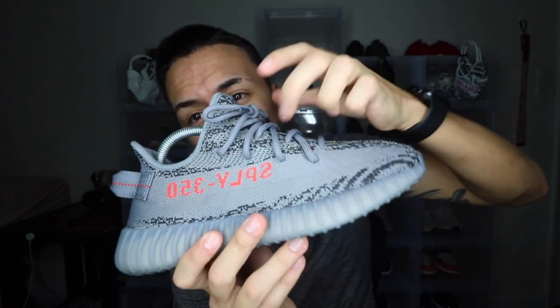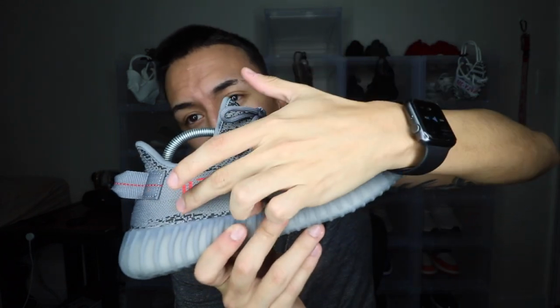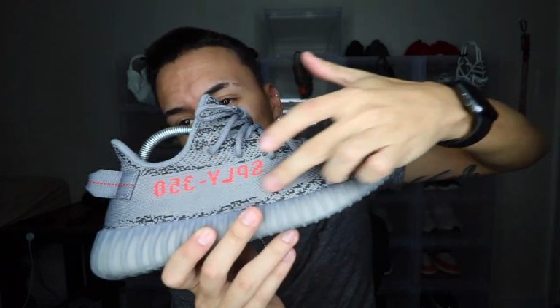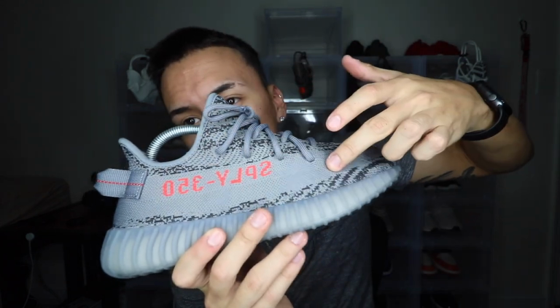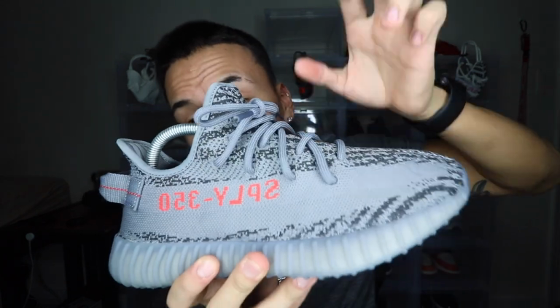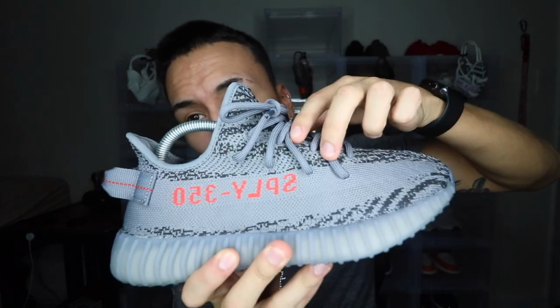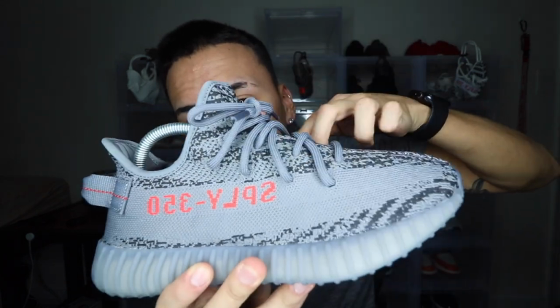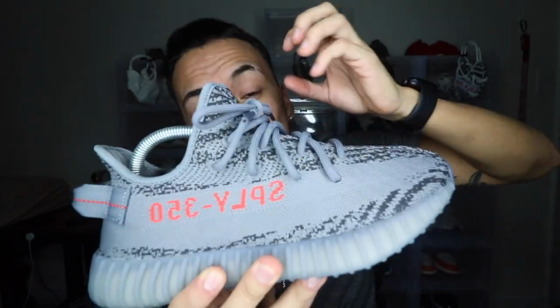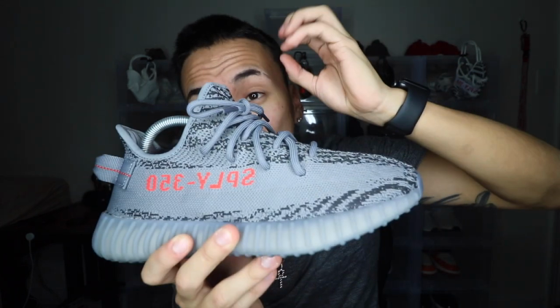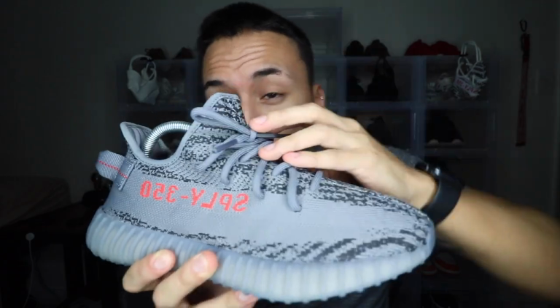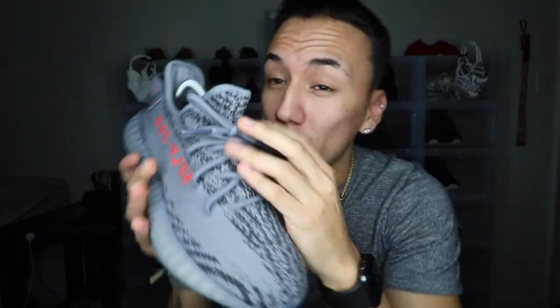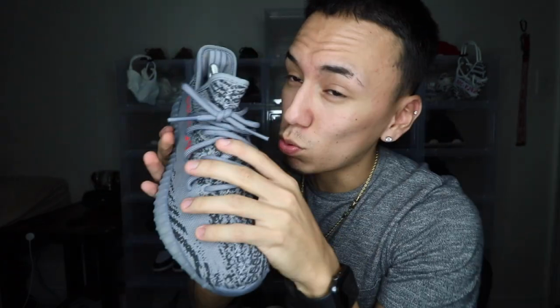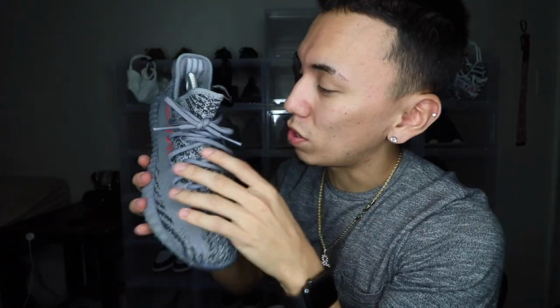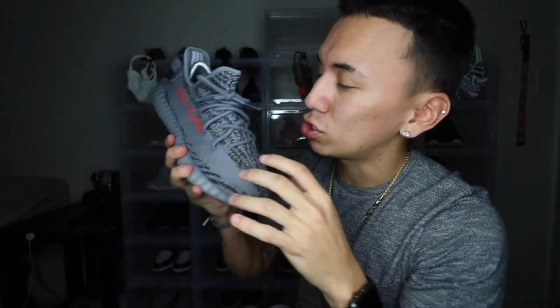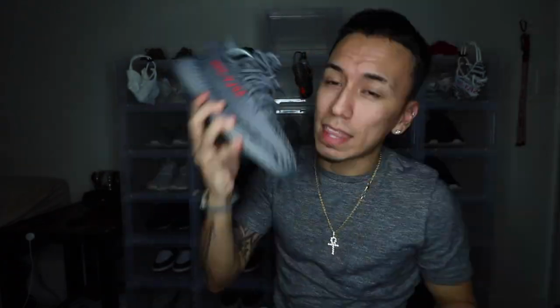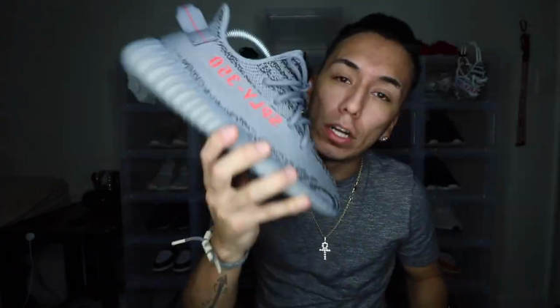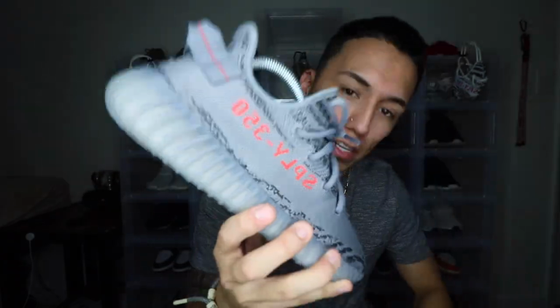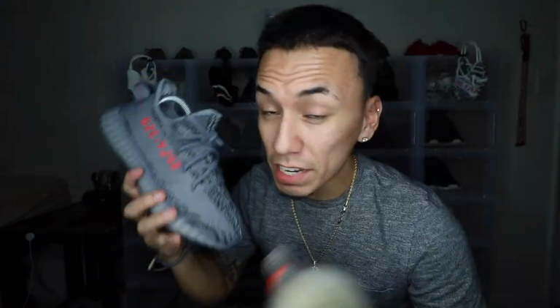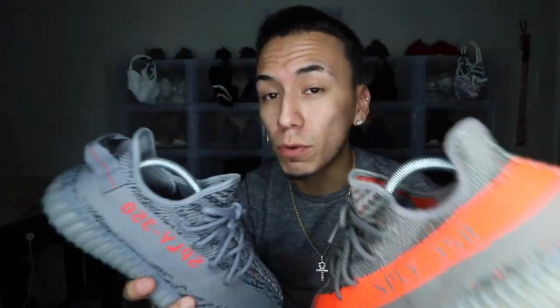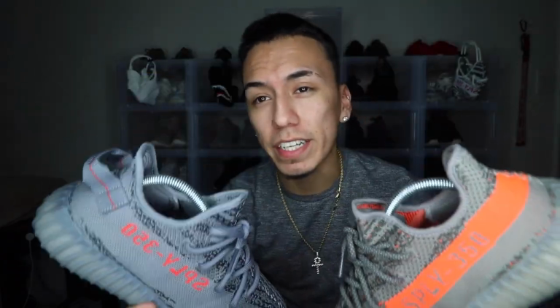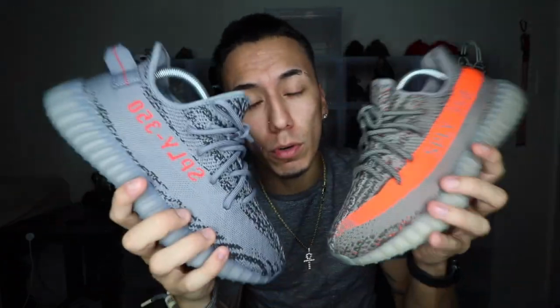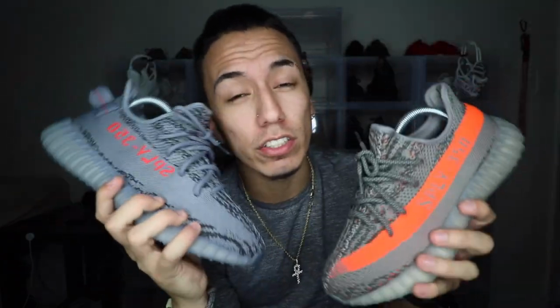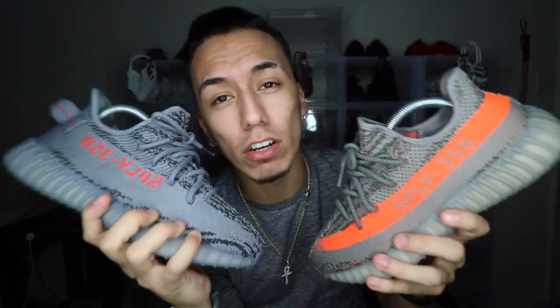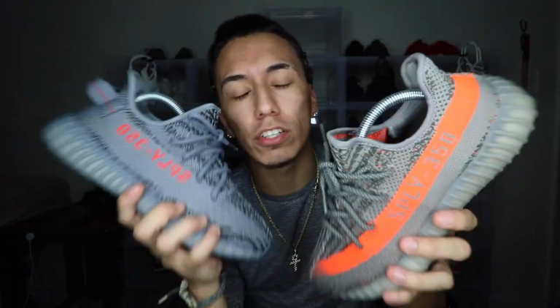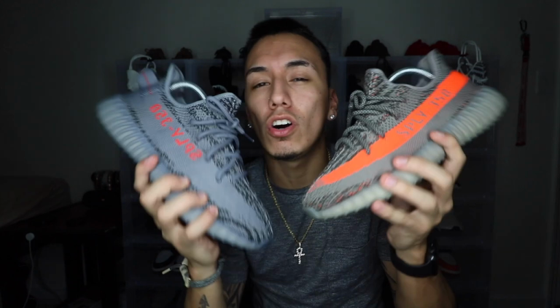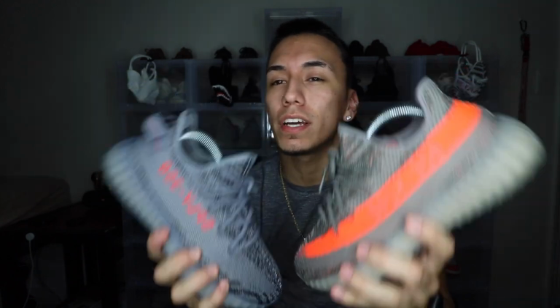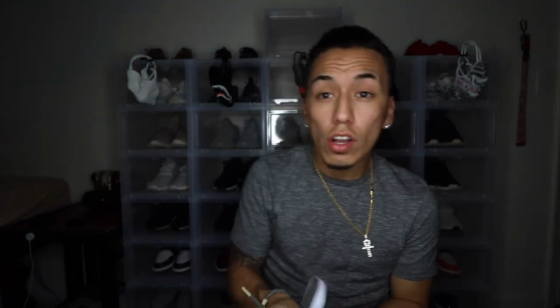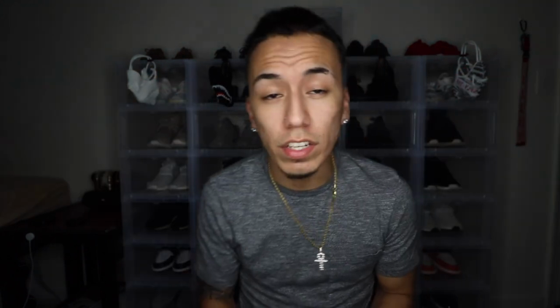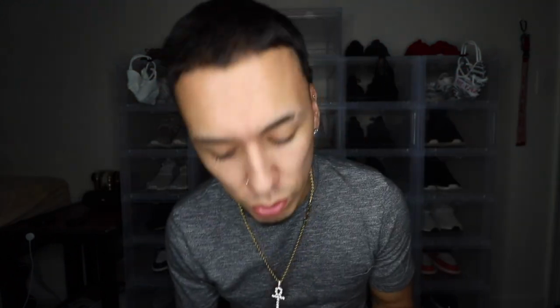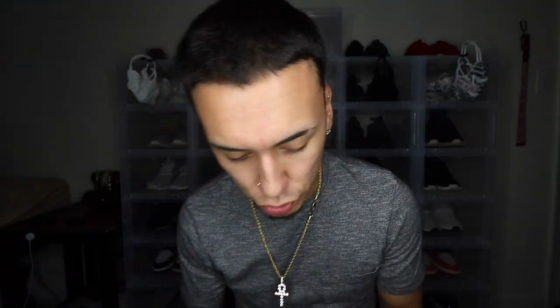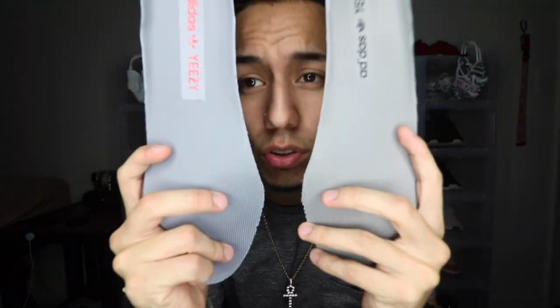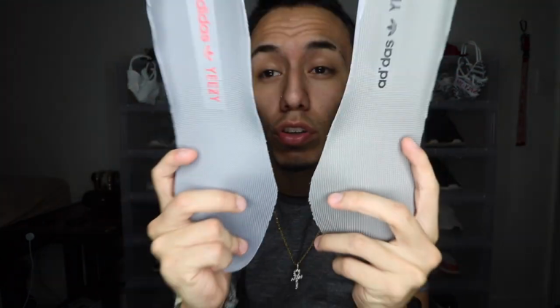It would have made the shoe pop a lot more, because right now it looks quite plain — you have a gray stripe and gray laces. If they had put the cross lacing pattern on the 2.0, it would have made the shoe that much better. Small details count on sneakers all the time.